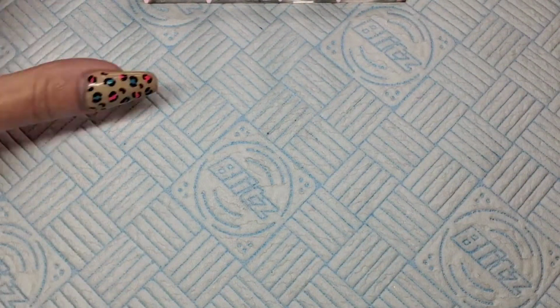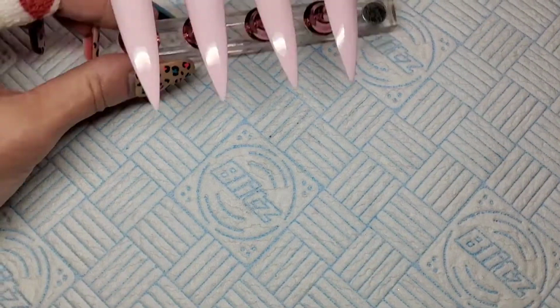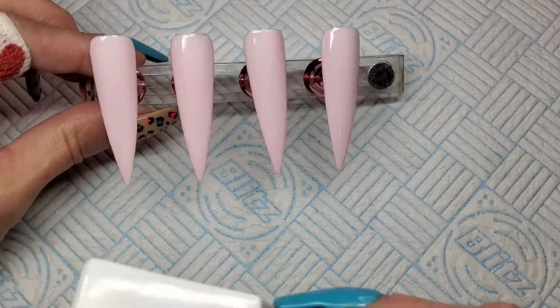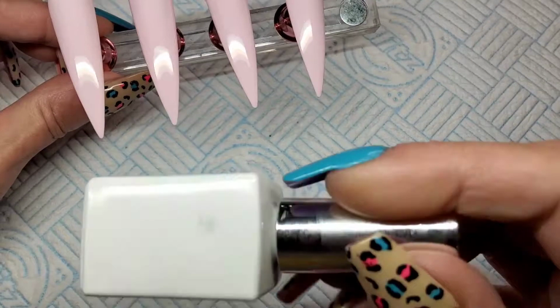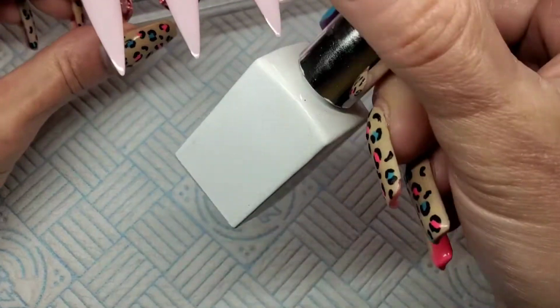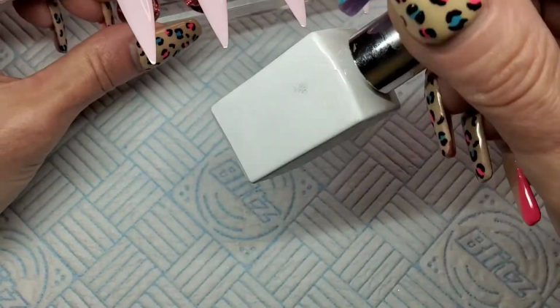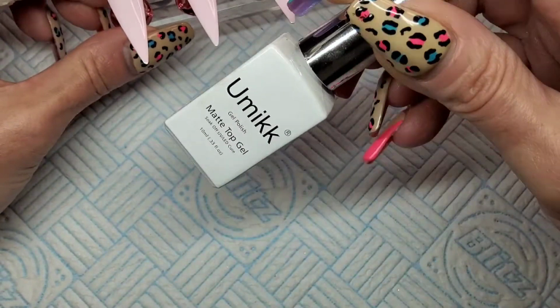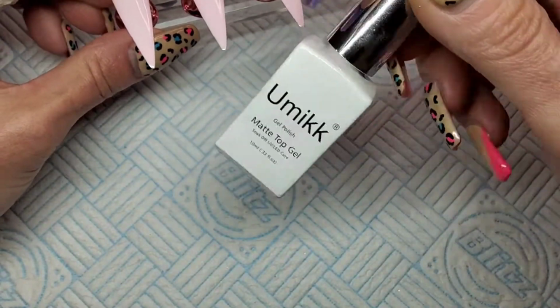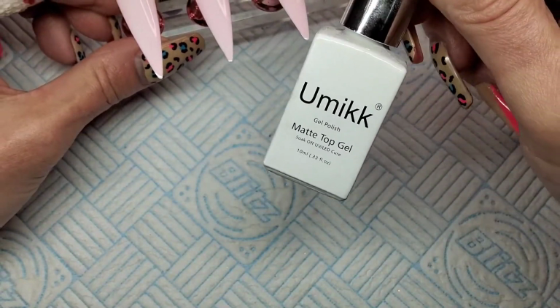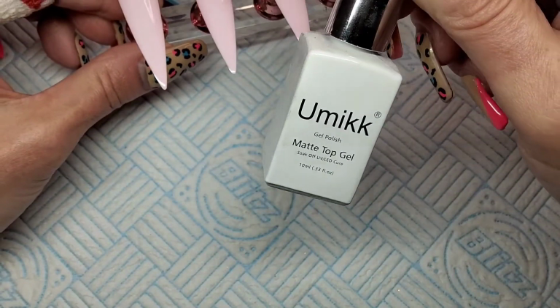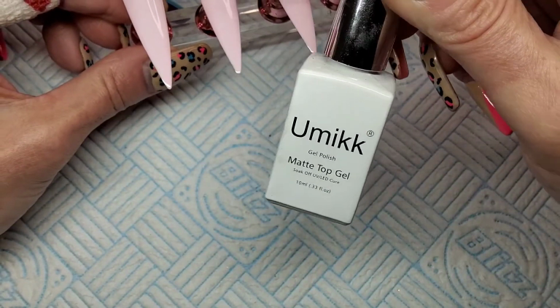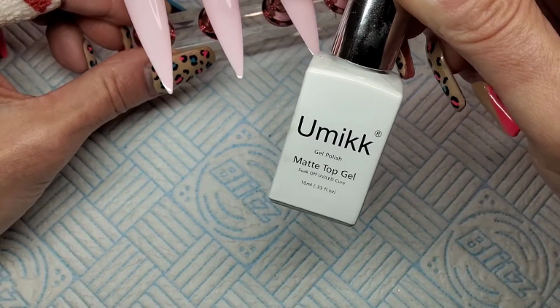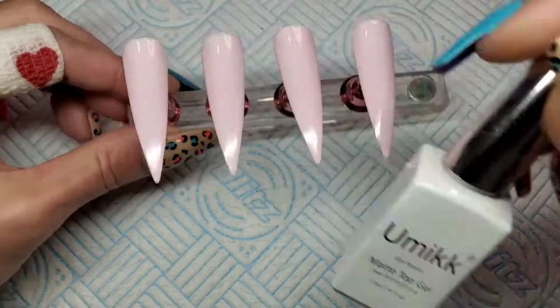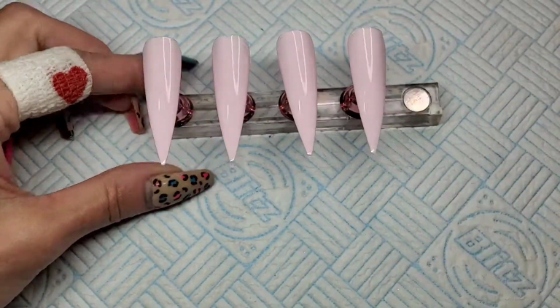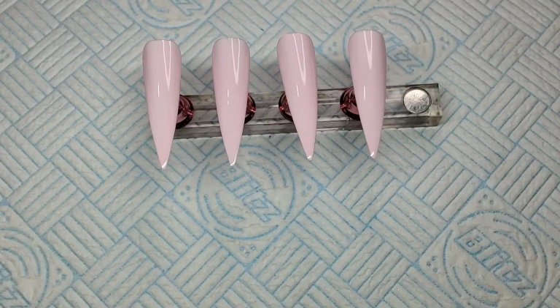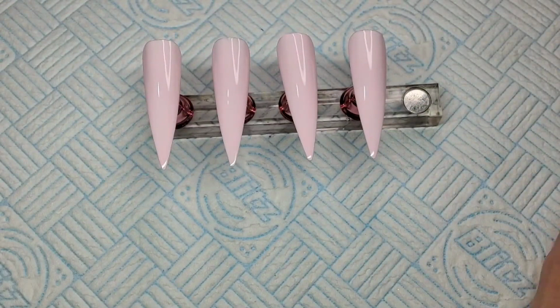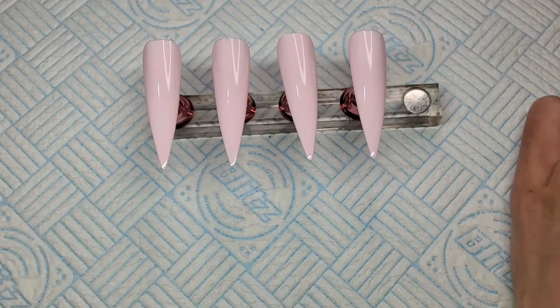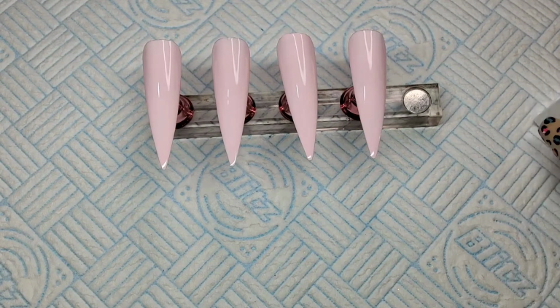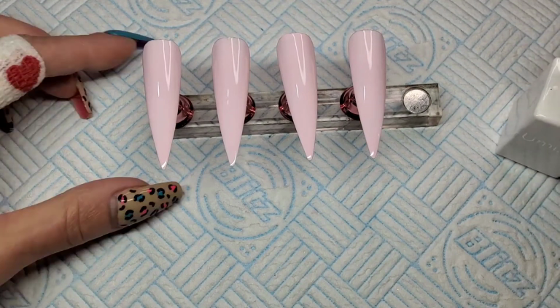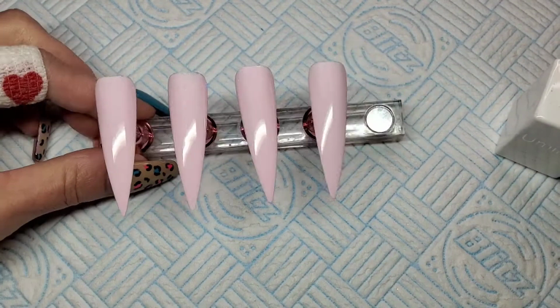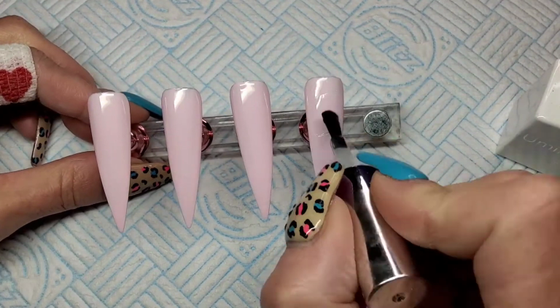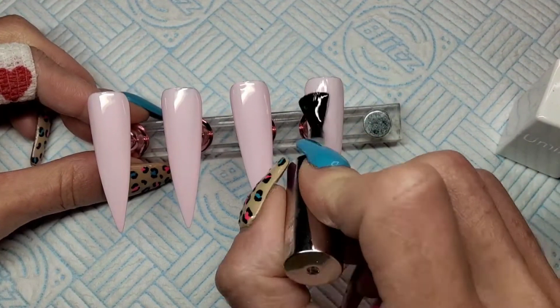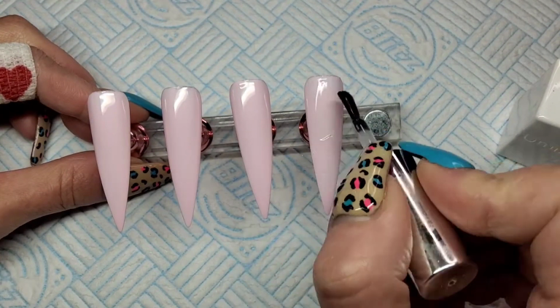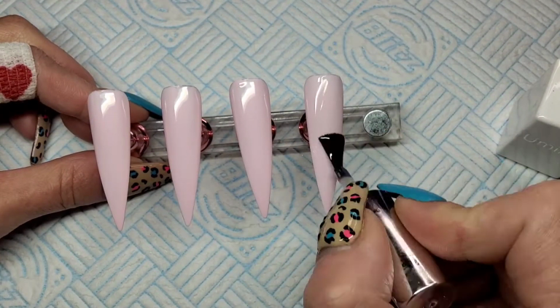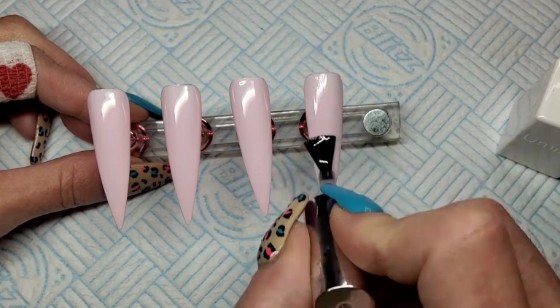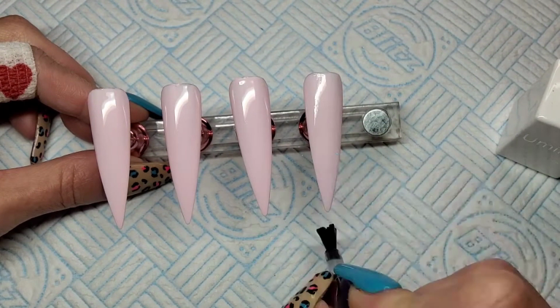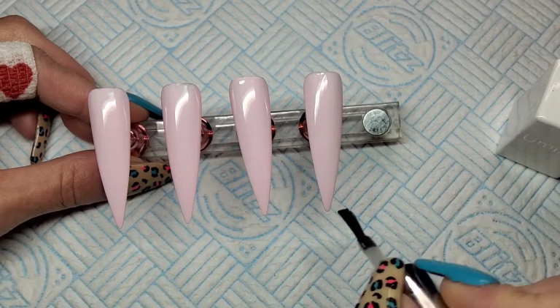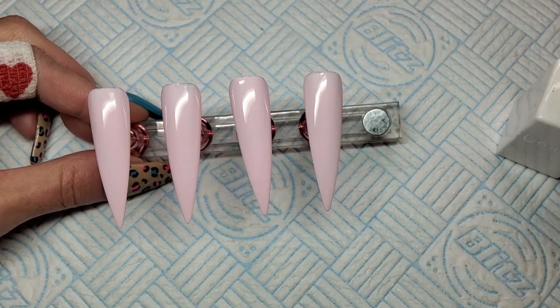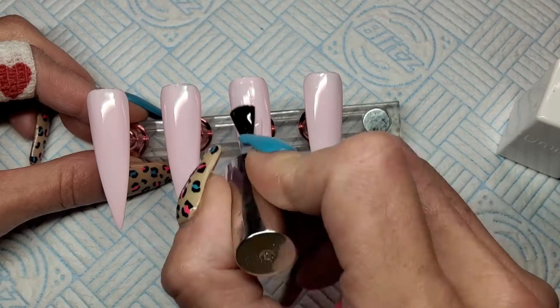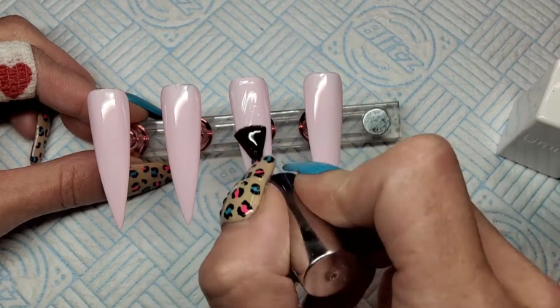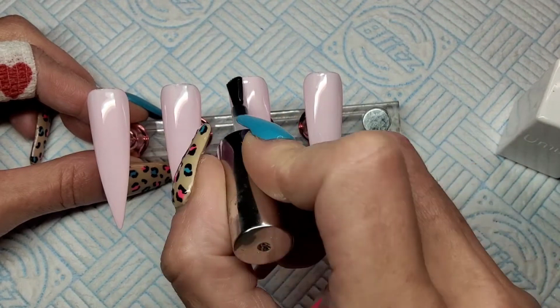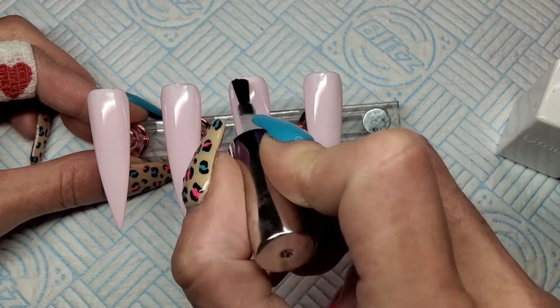I'm going to give them a quick matte top coat. I'm using Umic matte top coat because I'm going to be painting on them — you all know I like to paint on a matte surface. Giving these a quick matte top coat and that's going to get cured for 30 seconds as well.